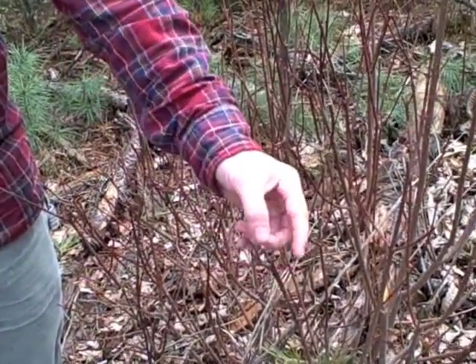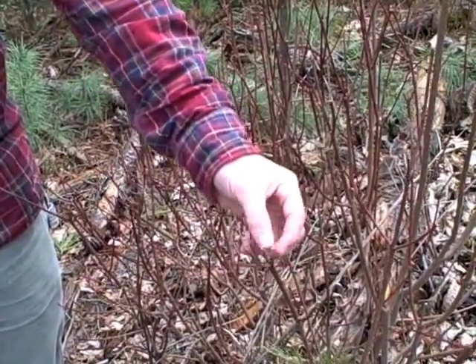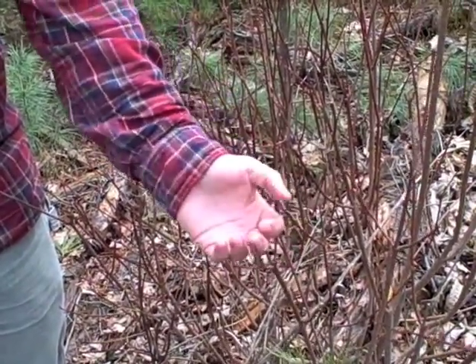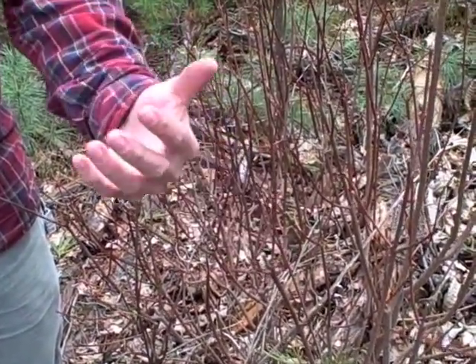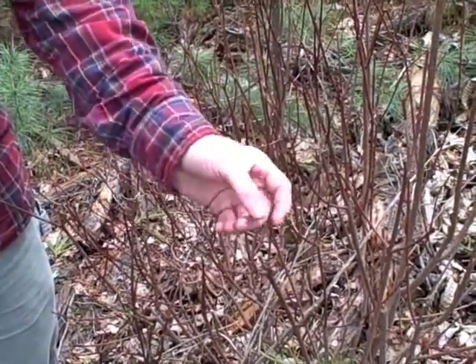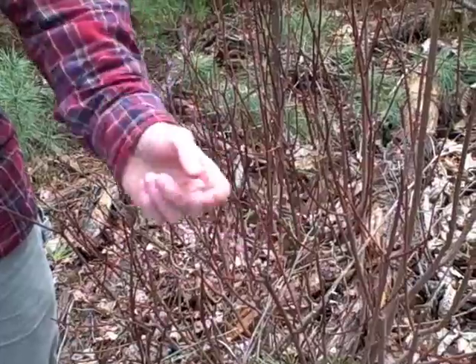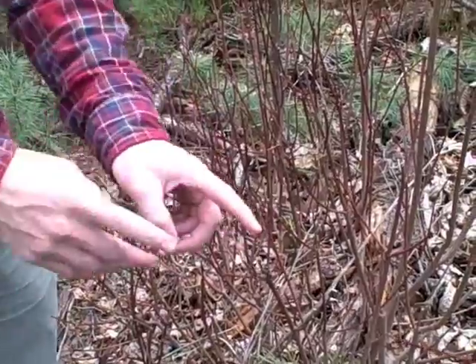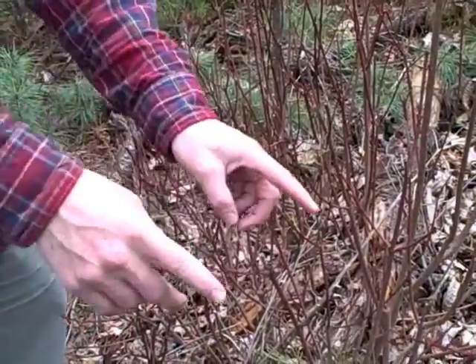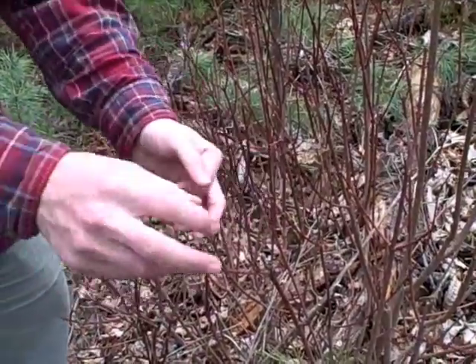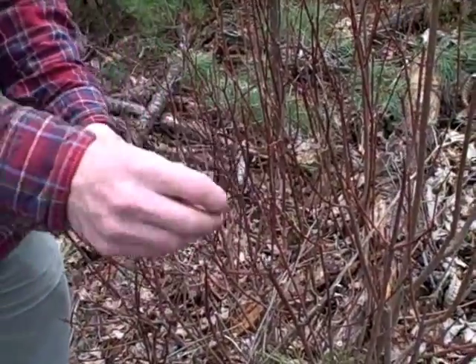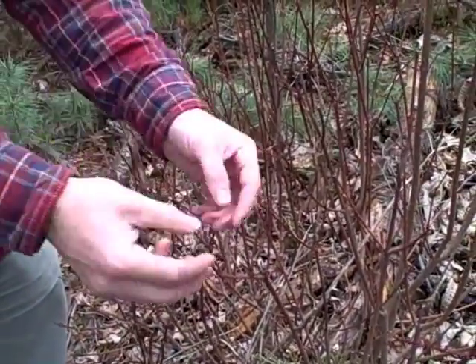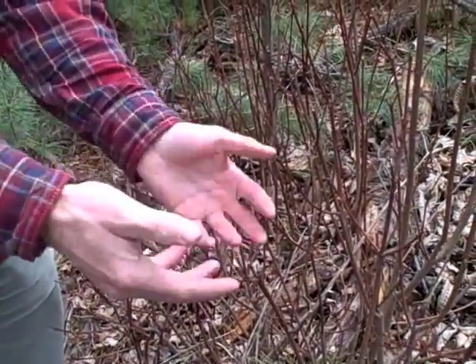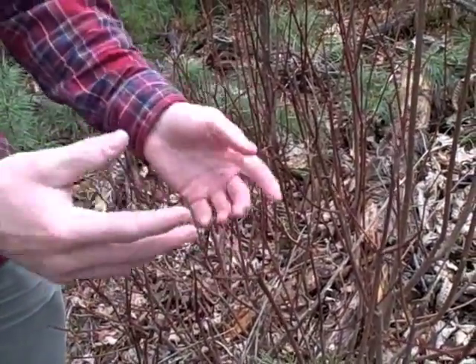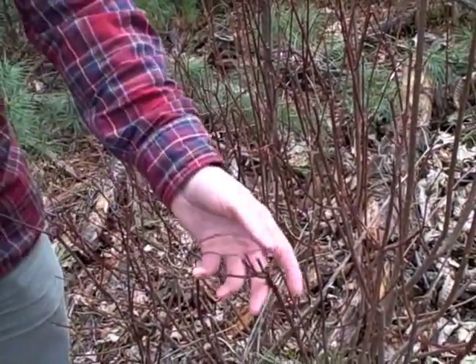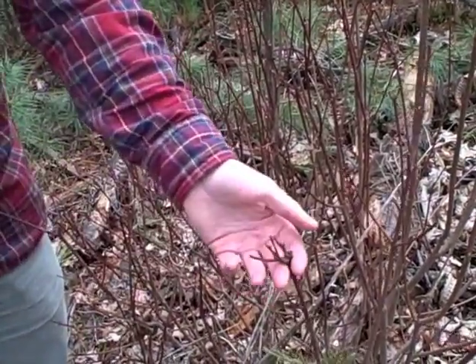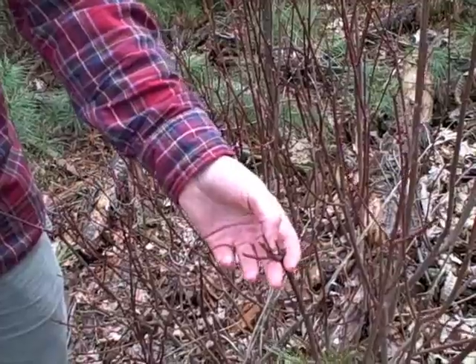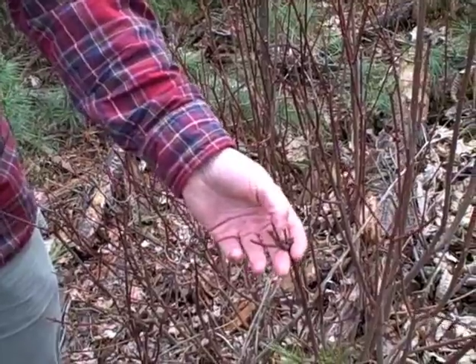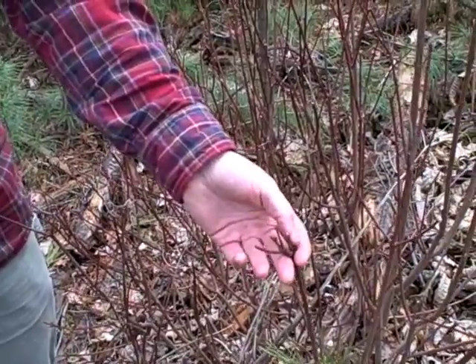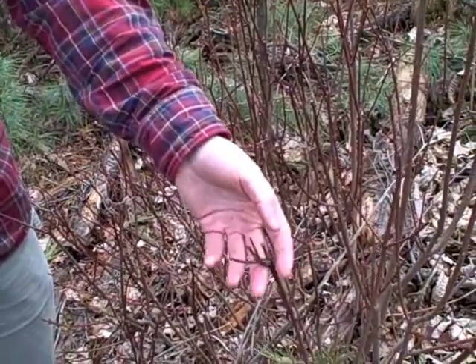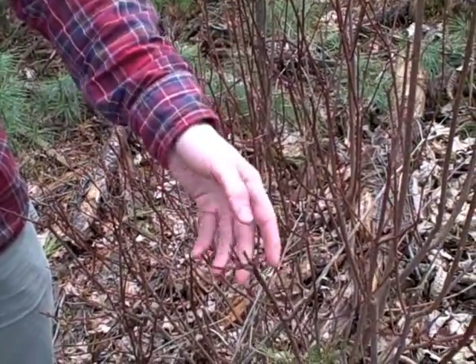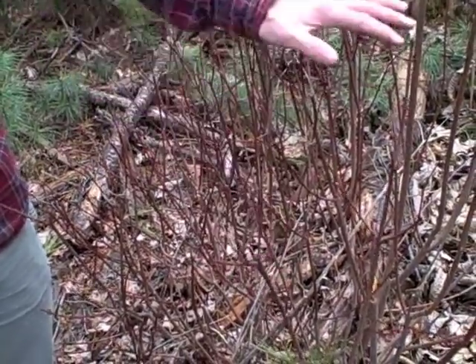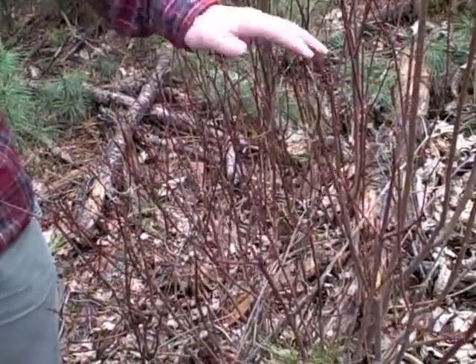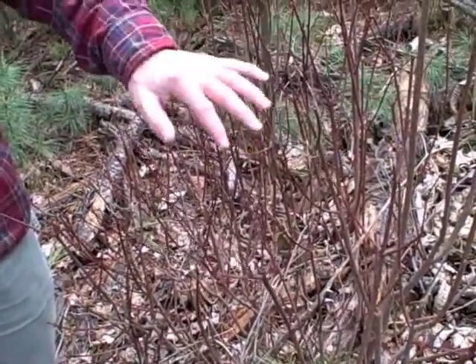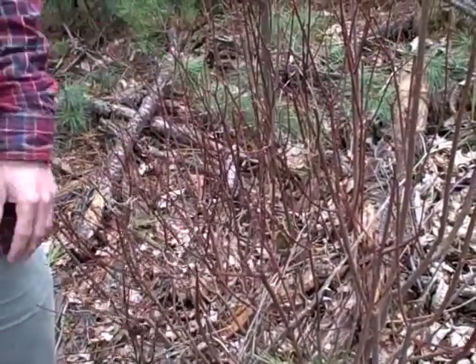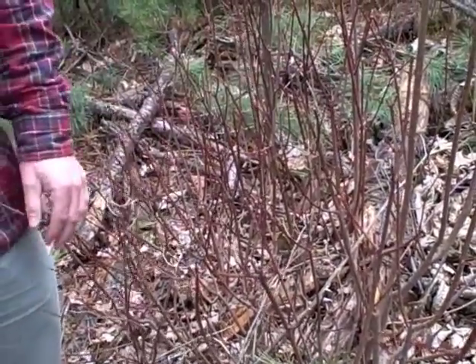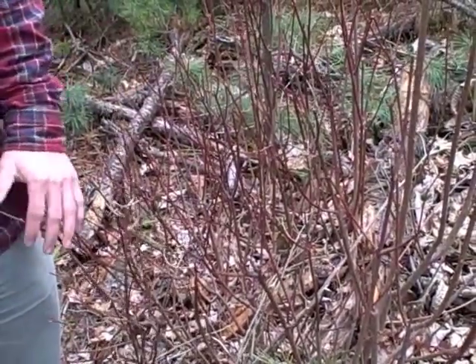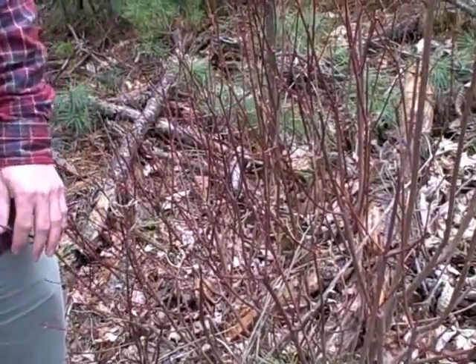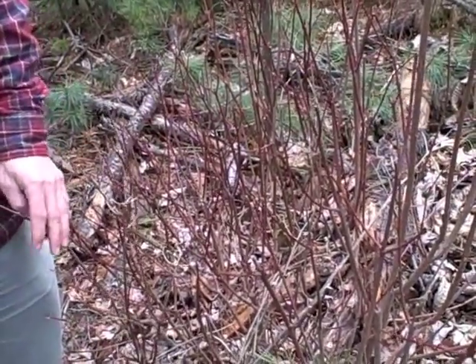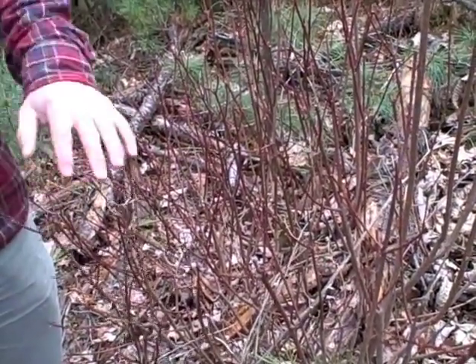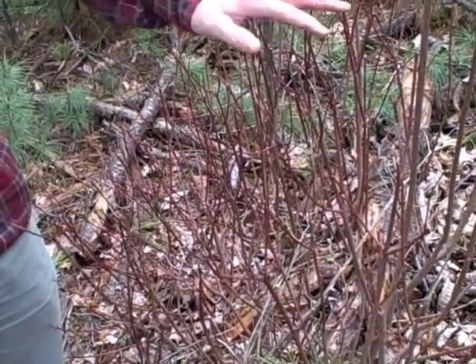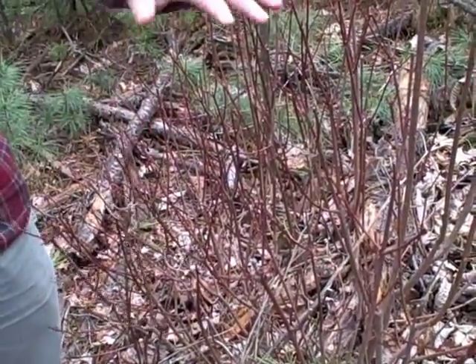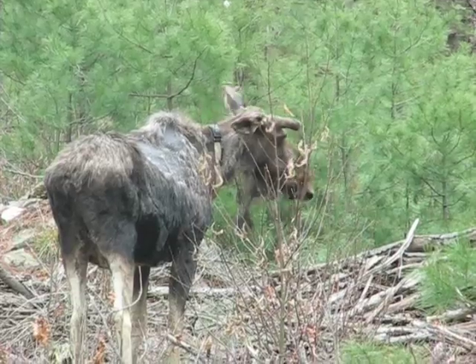It'll be browsed, it'll grow back new growth, generally forked, the moose will browse those off and it forks again. So this is probably at least three years worth of browse represented on this one shrub, but the moose come in and they'll browse.